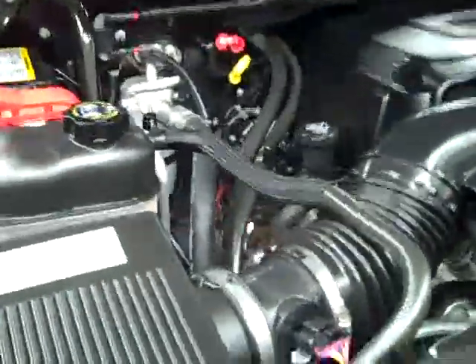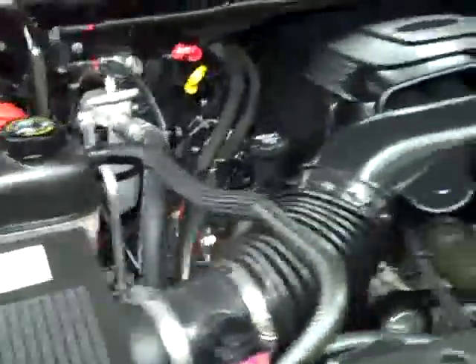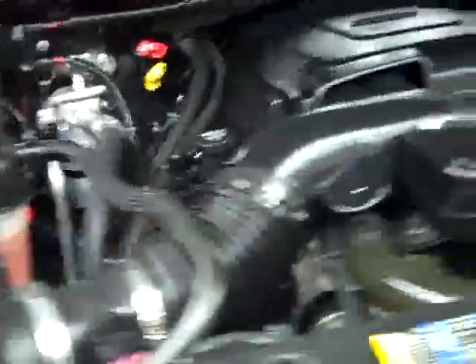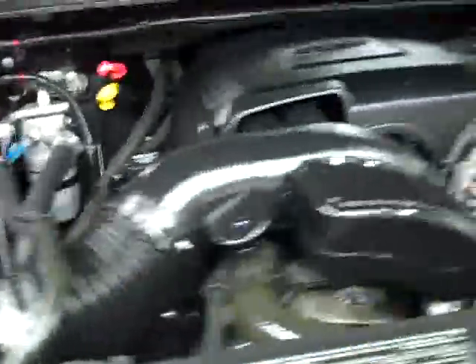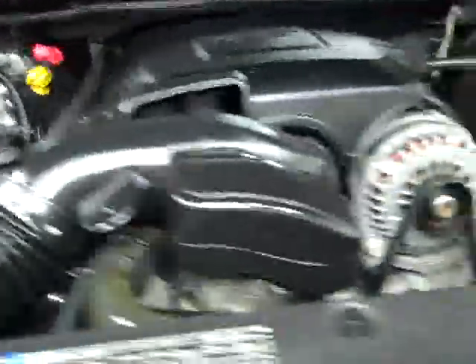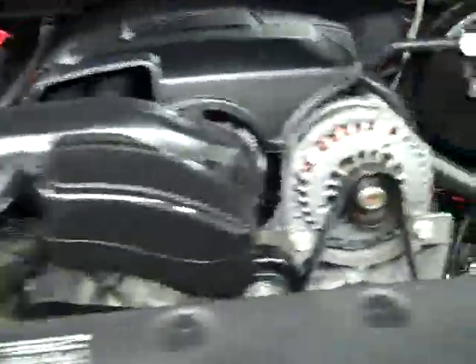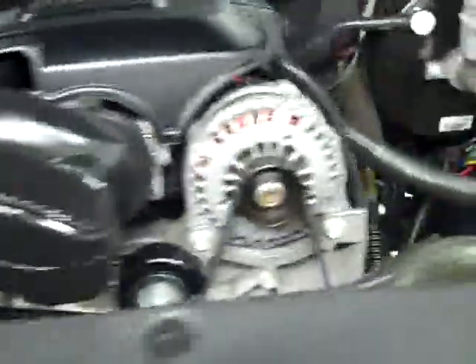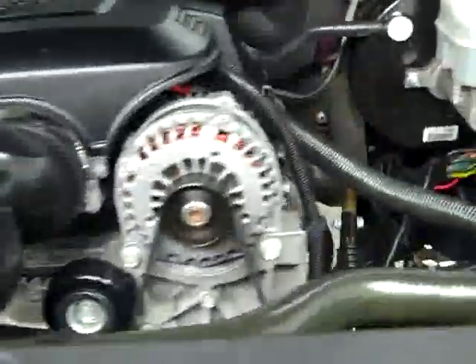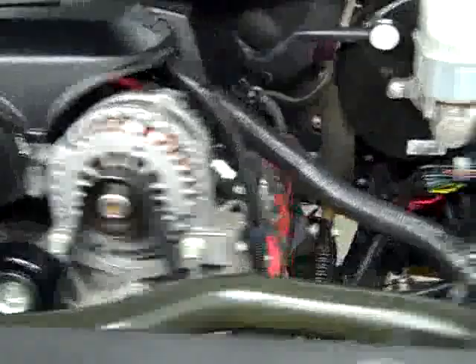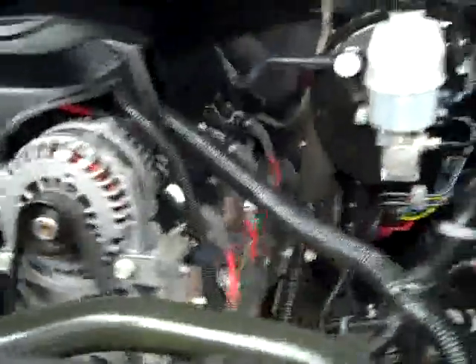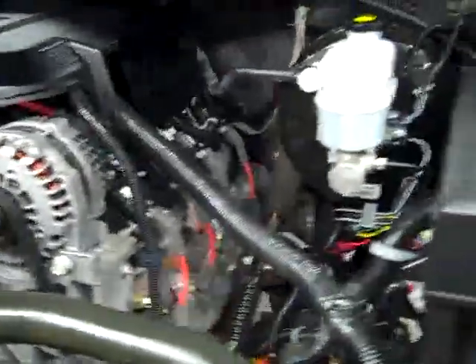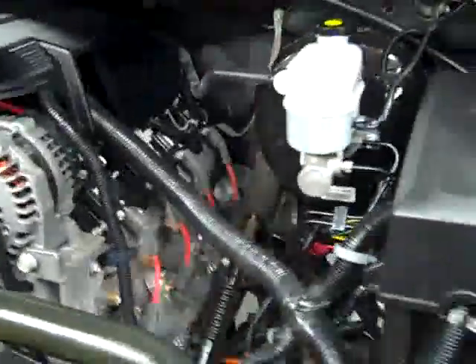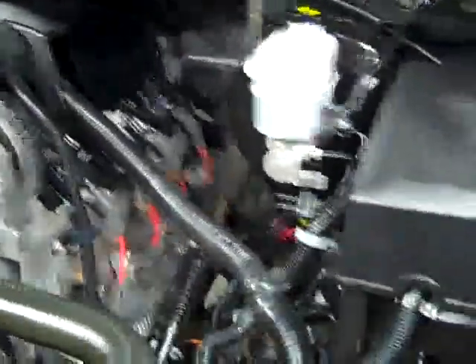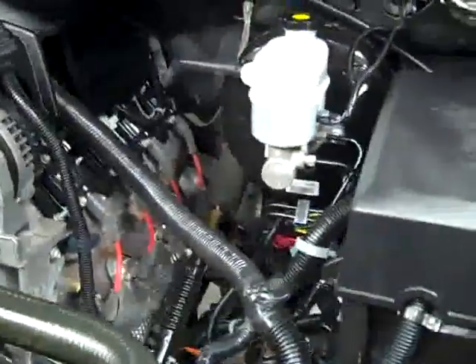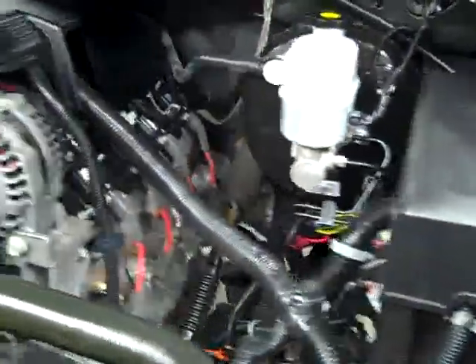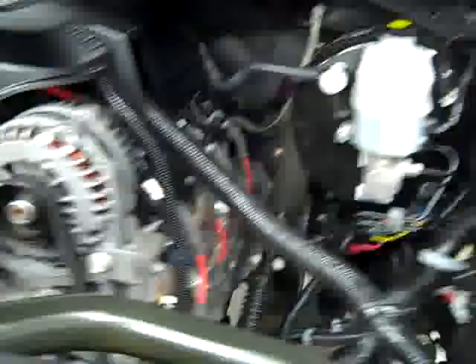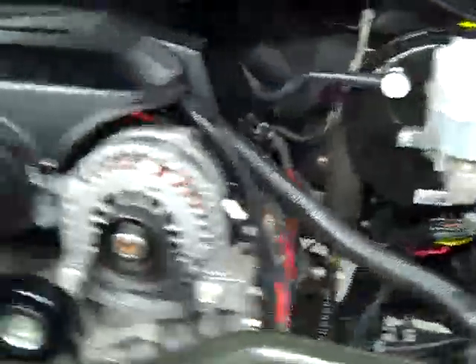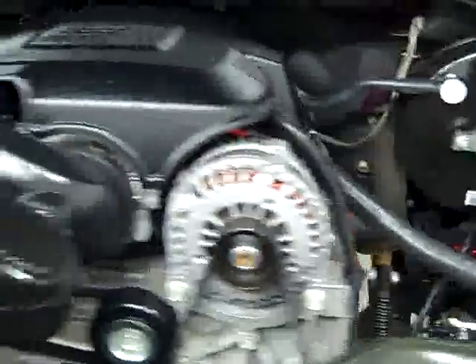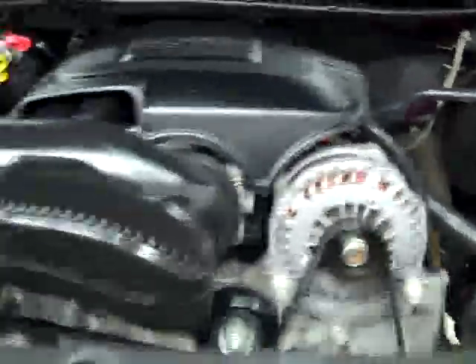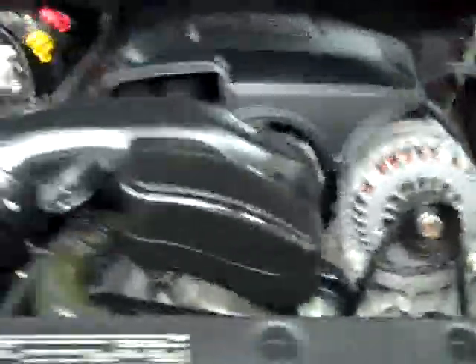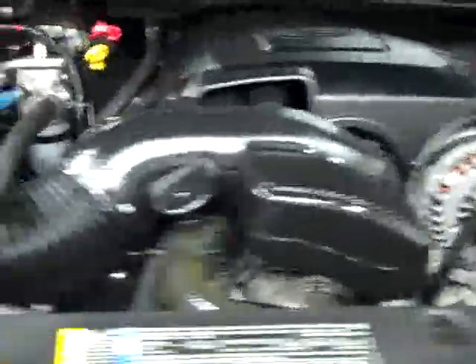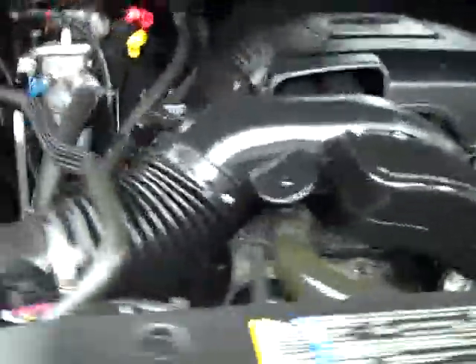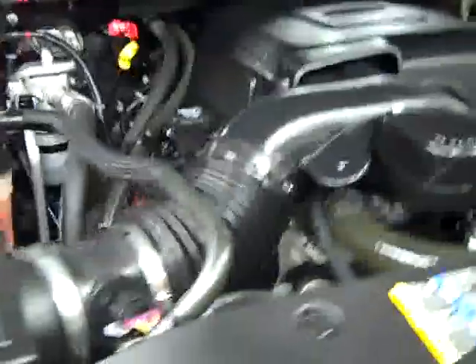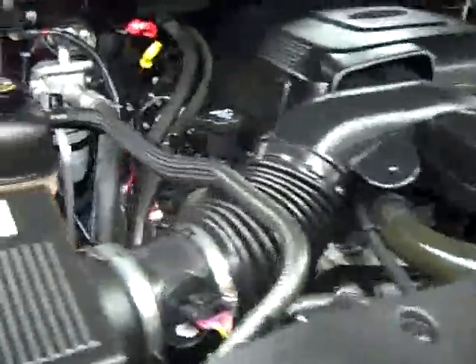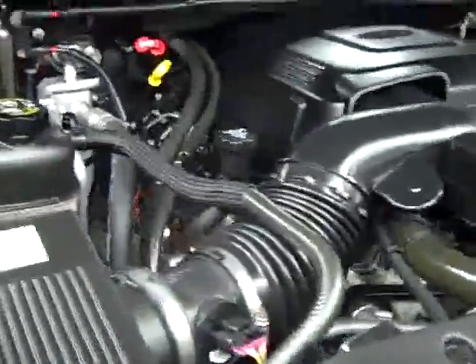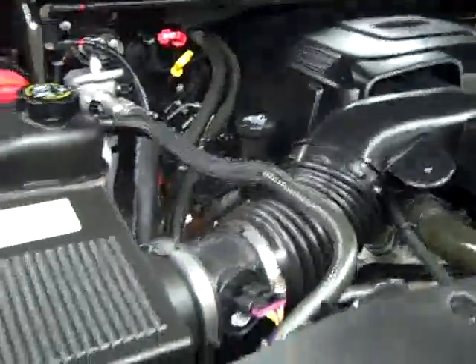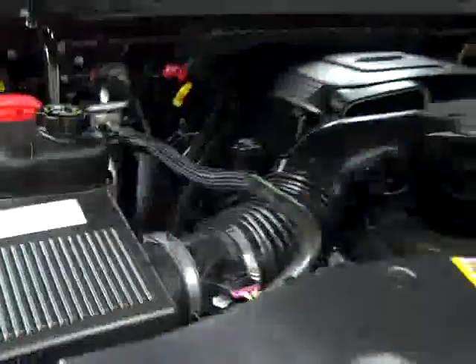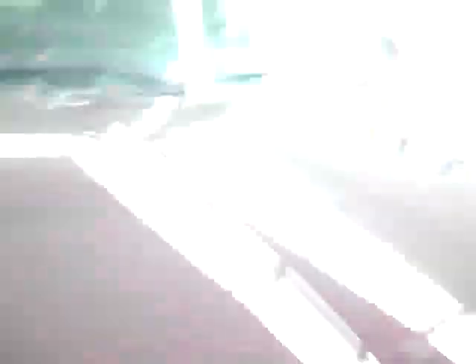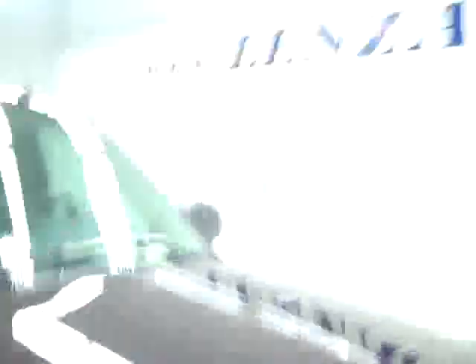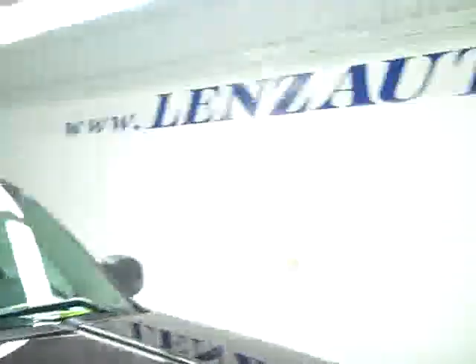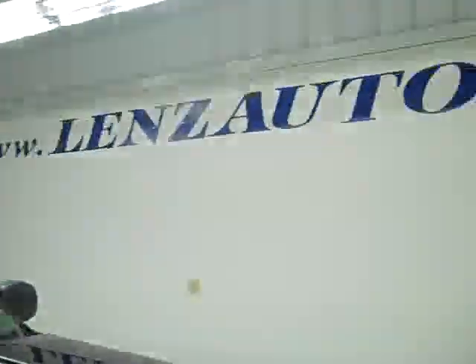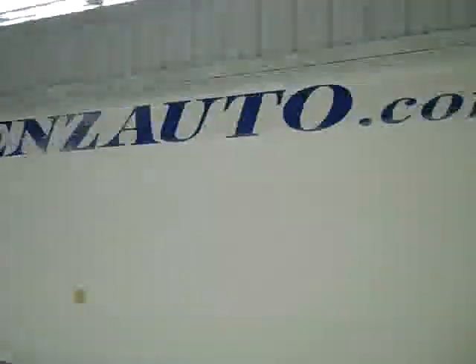As you can see, everything's running very smoothly and it's a nice clean engine bay. If you'd like to see more pictures of this truck along with a full description, visit lensauto.com.